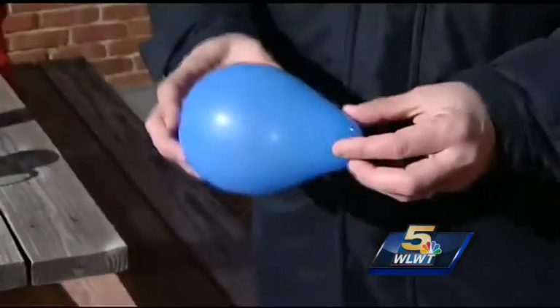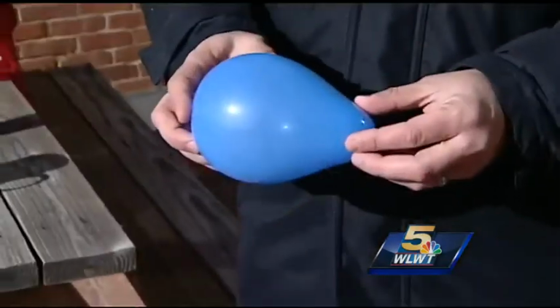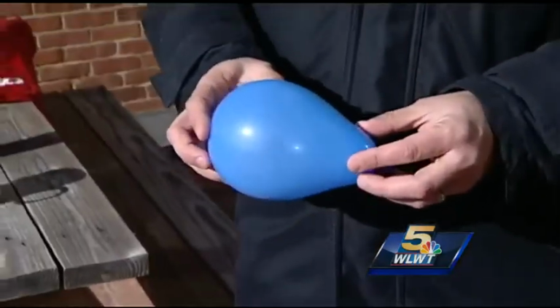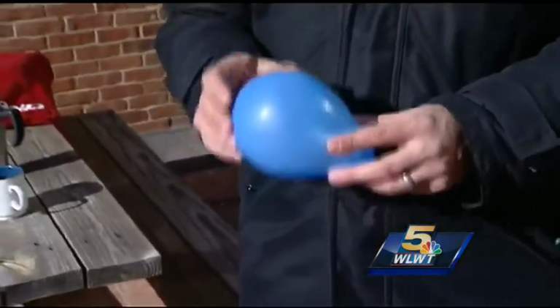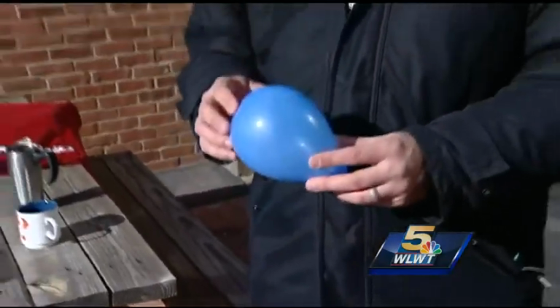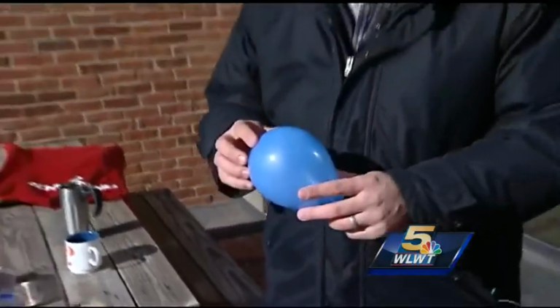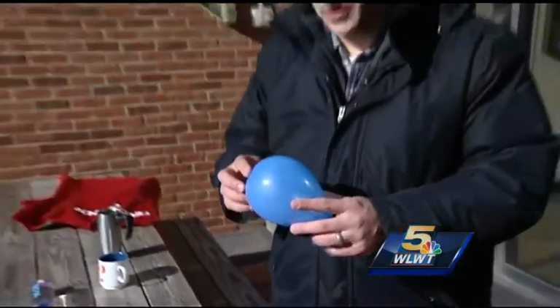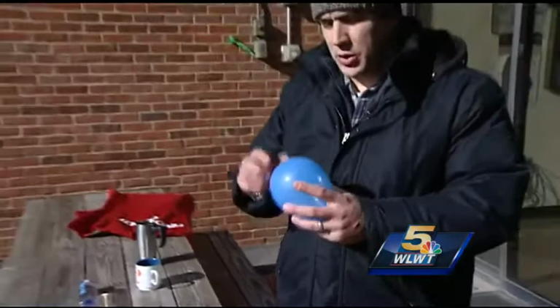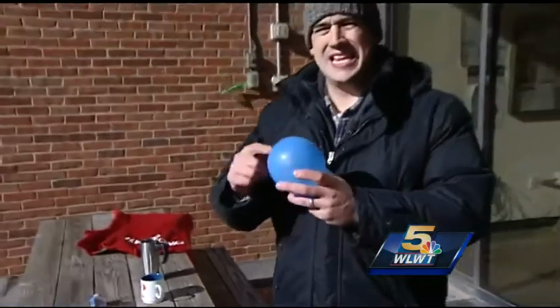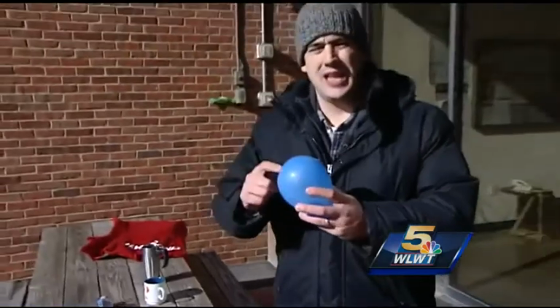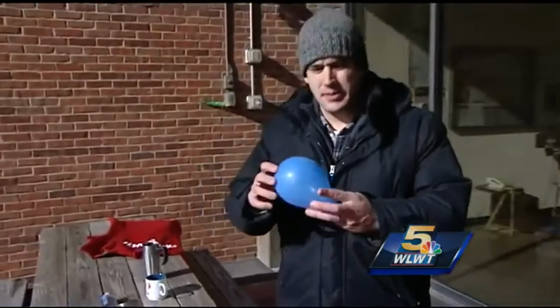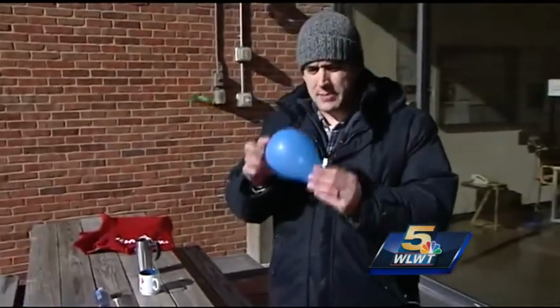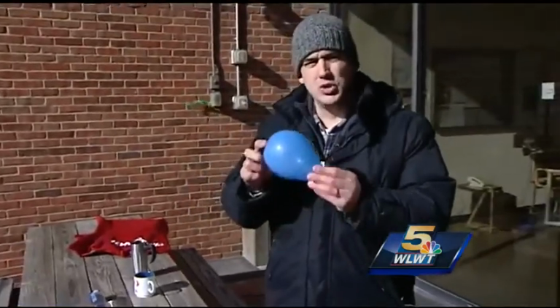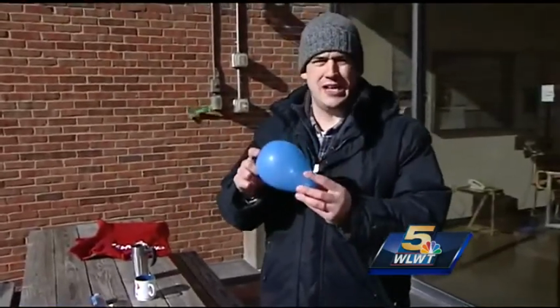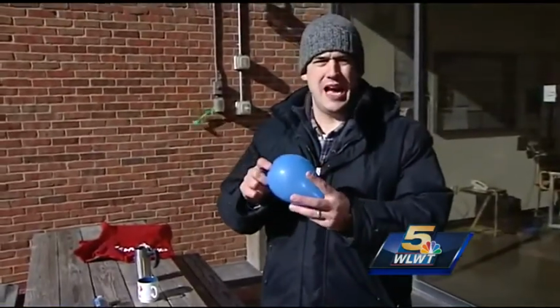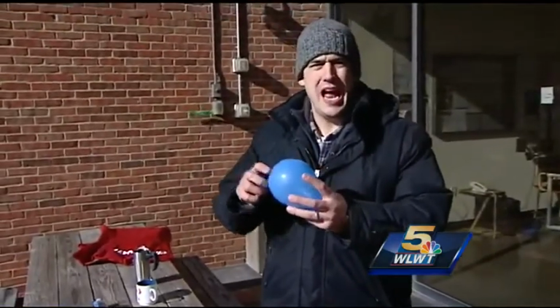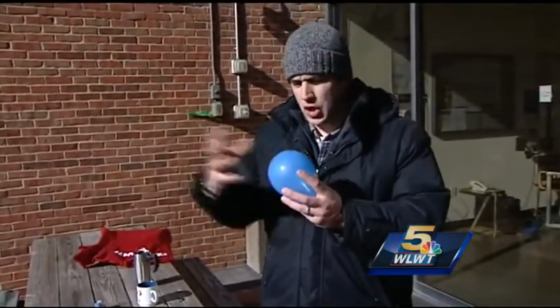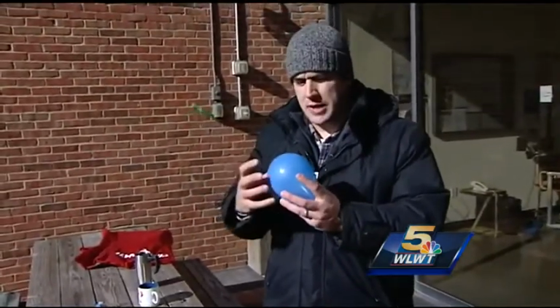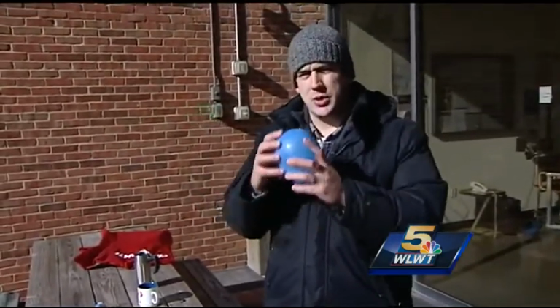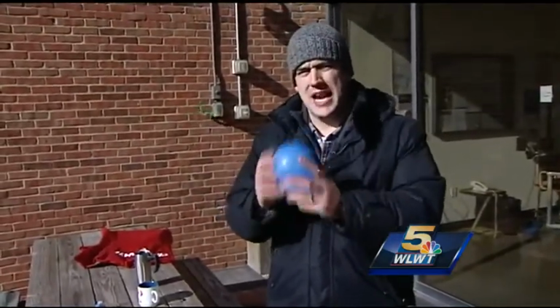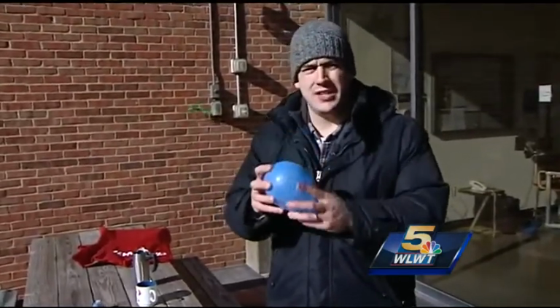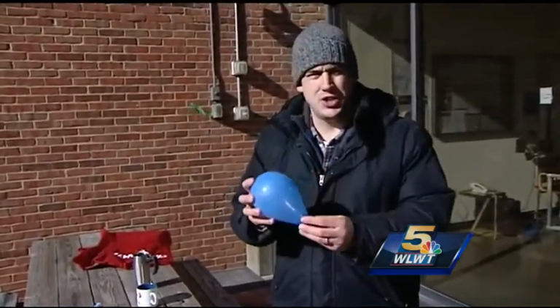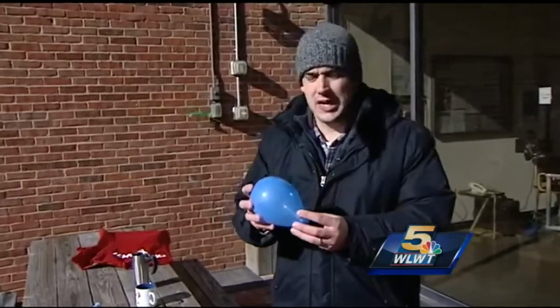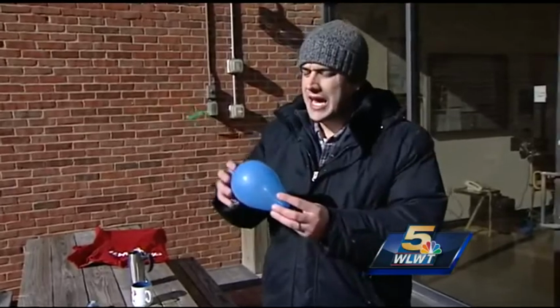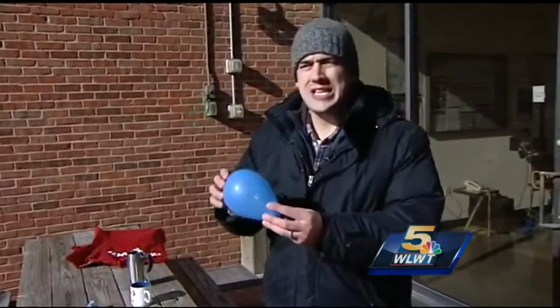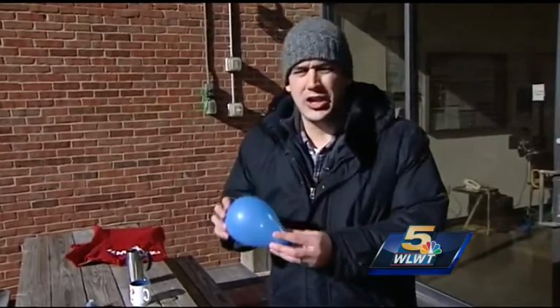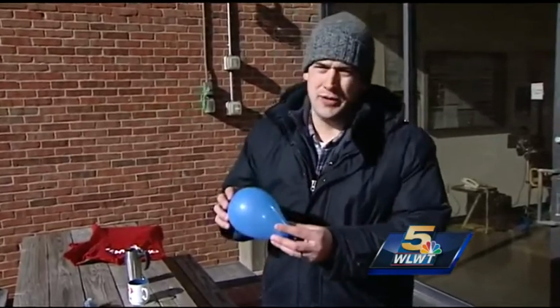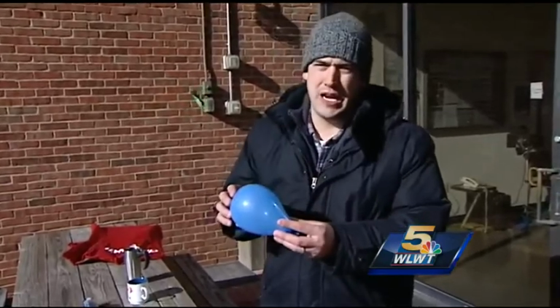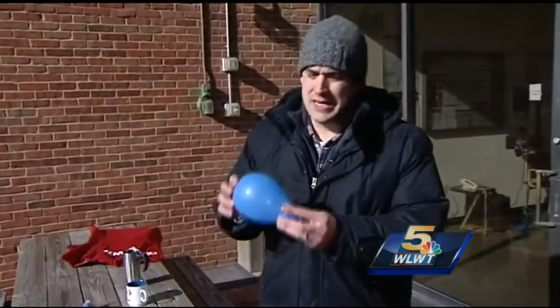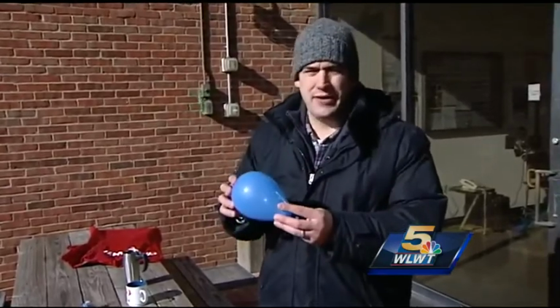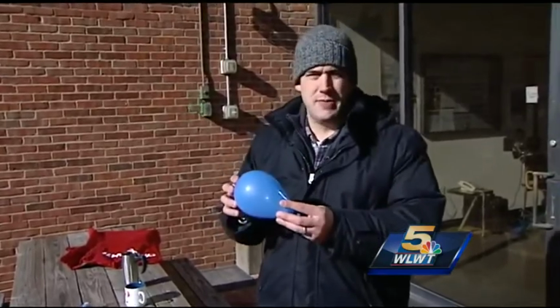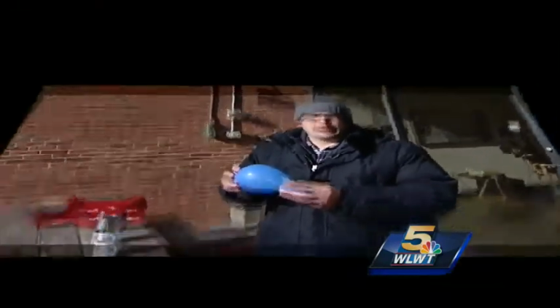I'm more than willing to admit that this experiment was a failure. We've seen online people taking balloons outside and the cold temperatures would cause the air inside to shrink. It's done a little bit of shrinking, but it's not very dramatic.